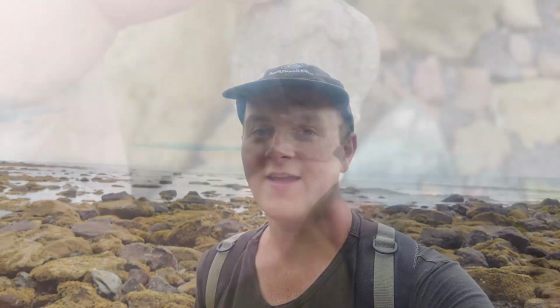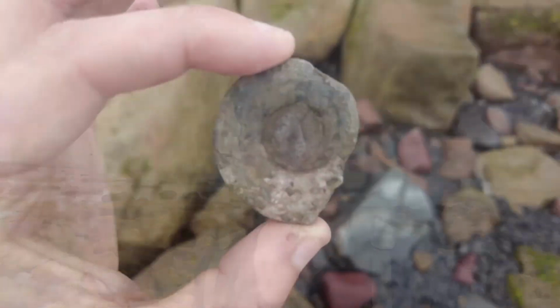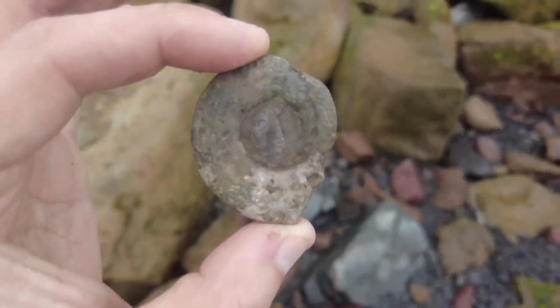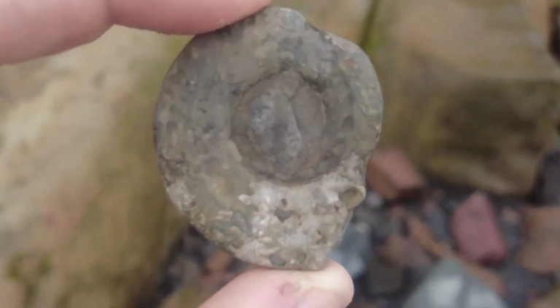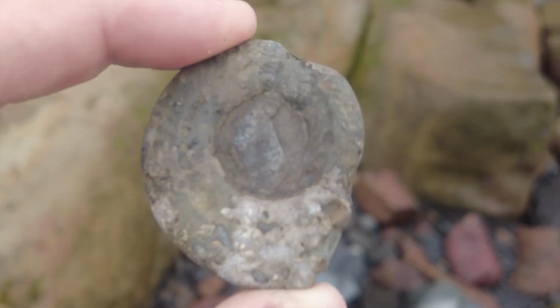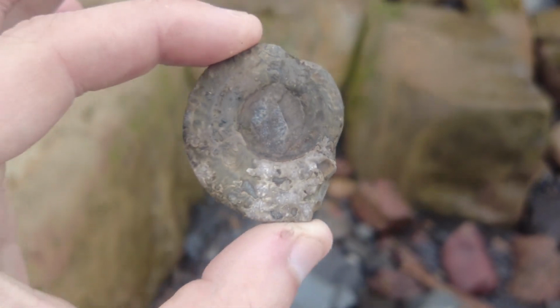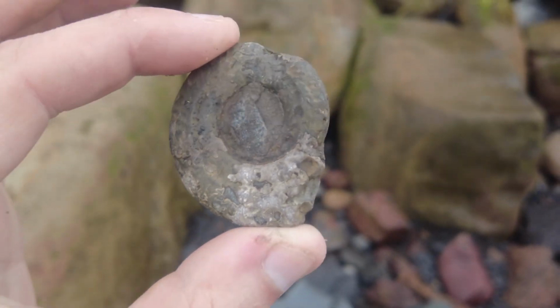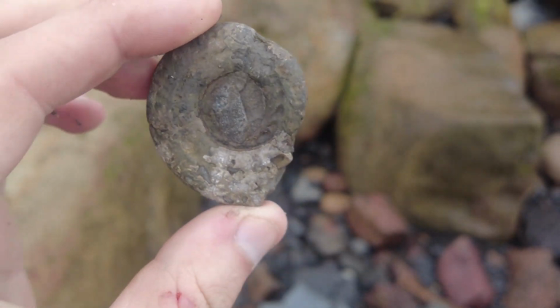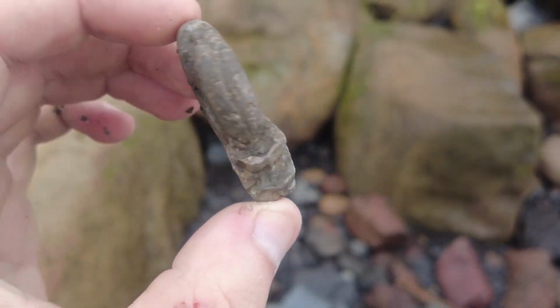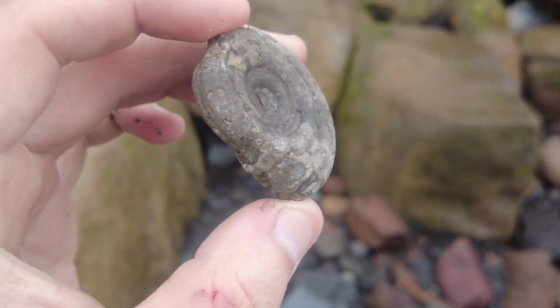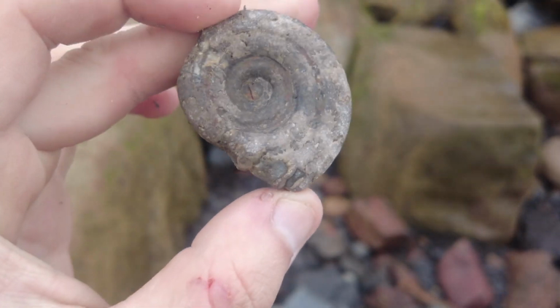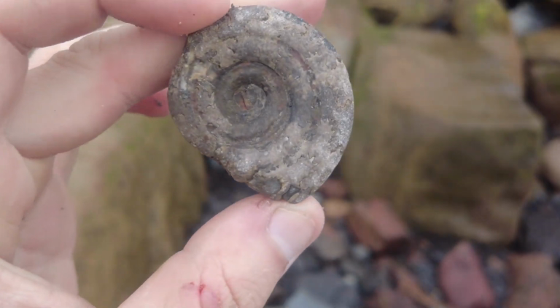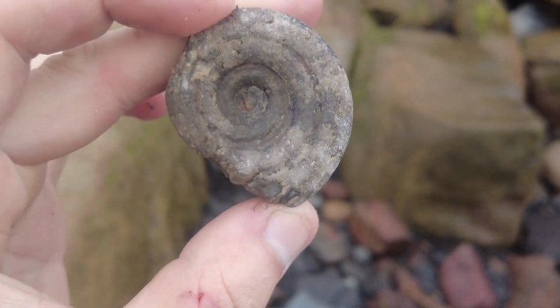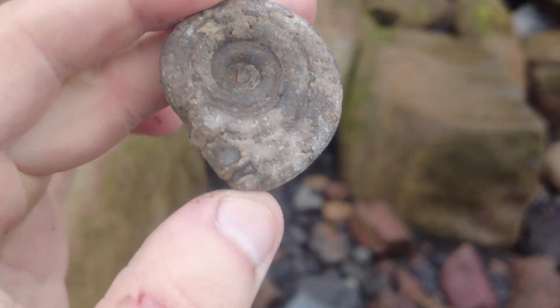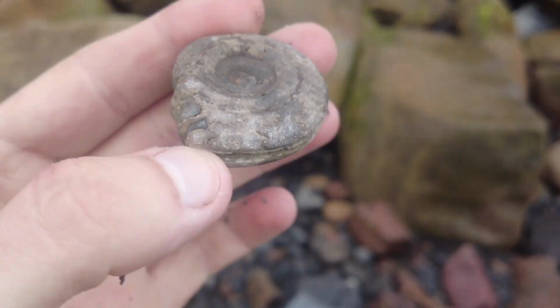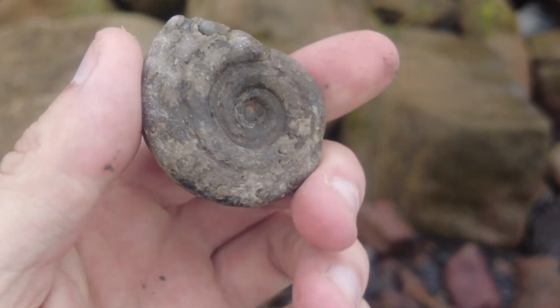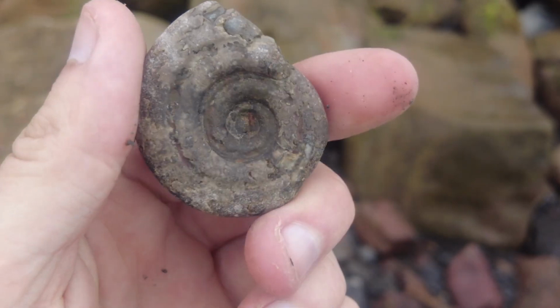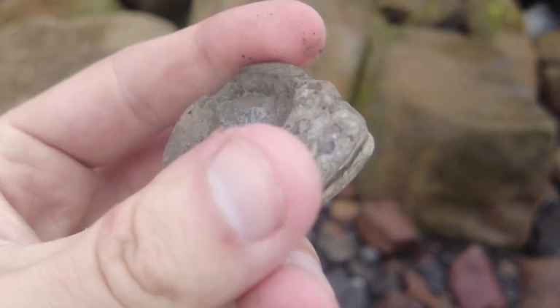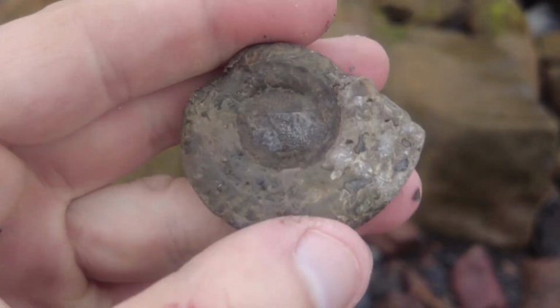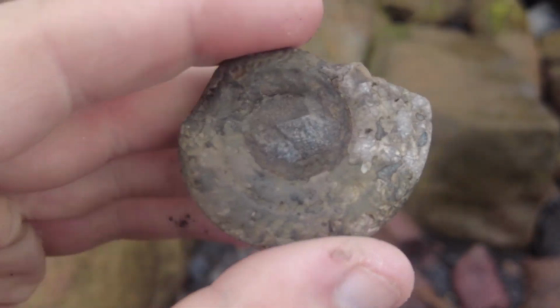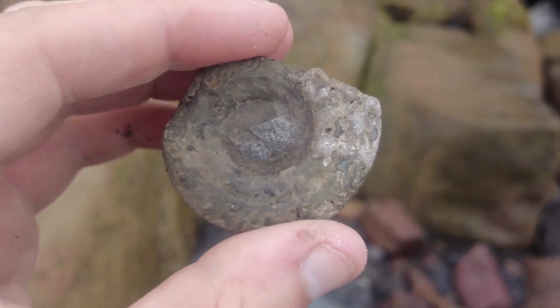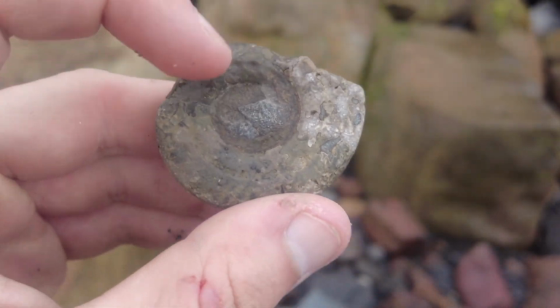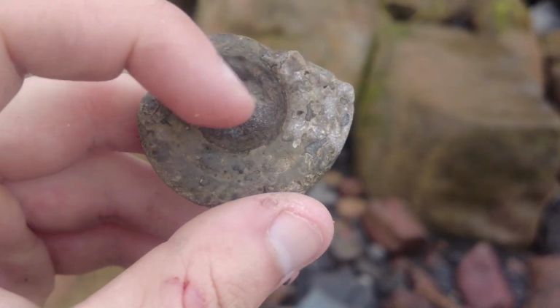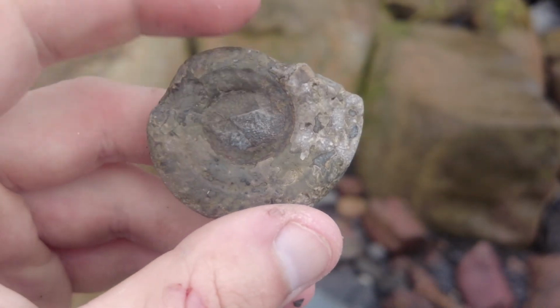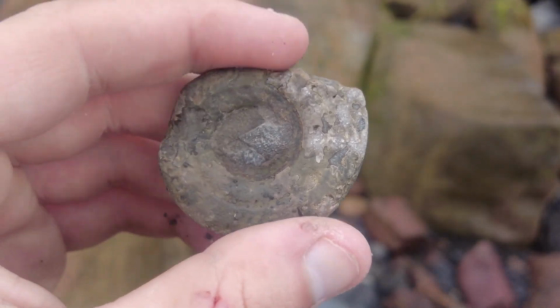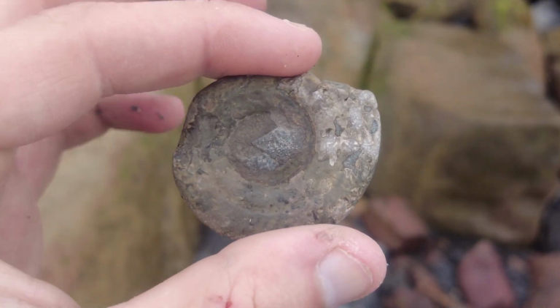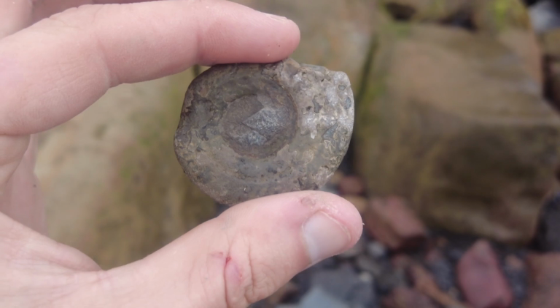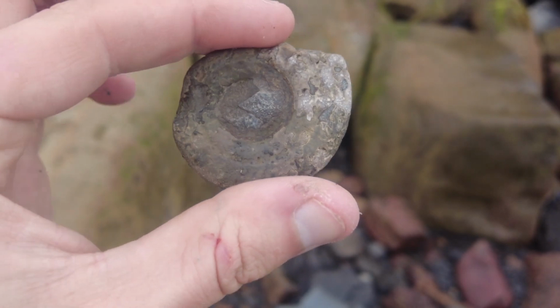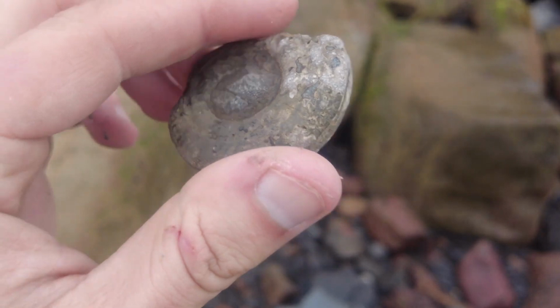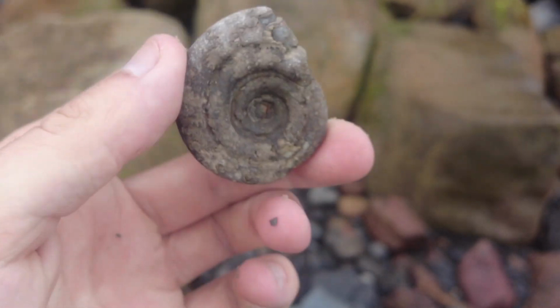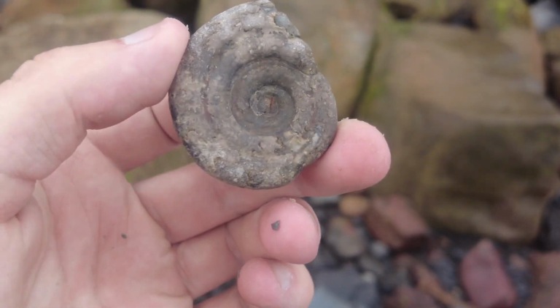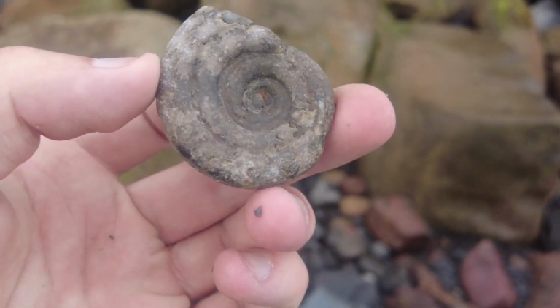Nice little sea-worn Hildoceras ammonite — just needs that end revealing there, but that should be a very straightforward preparation job.